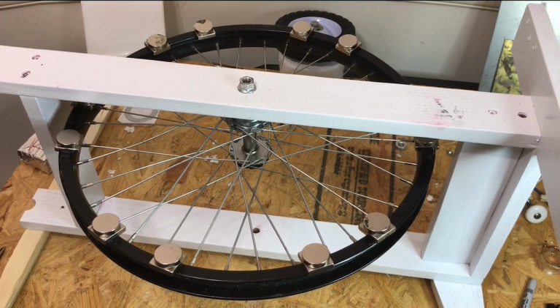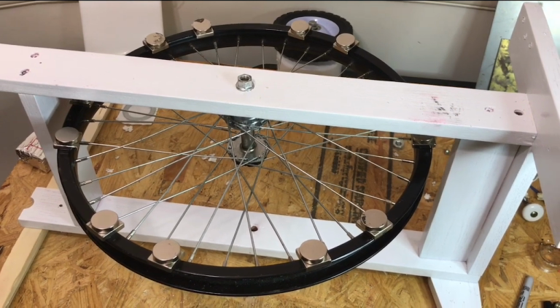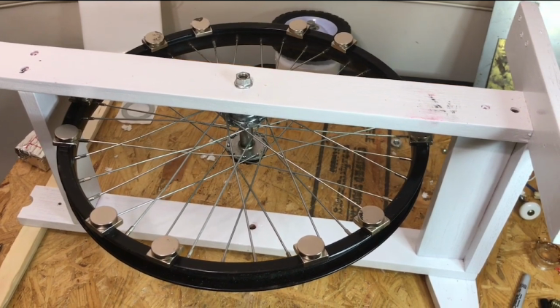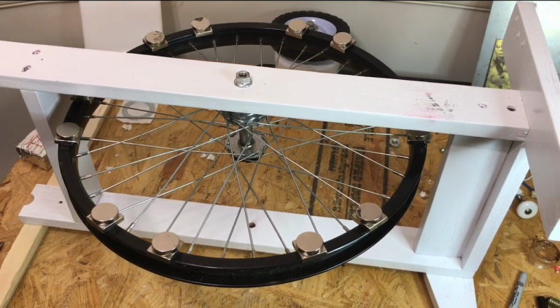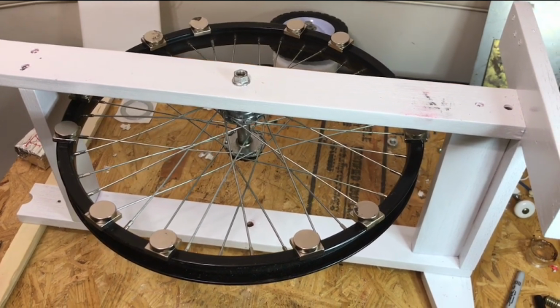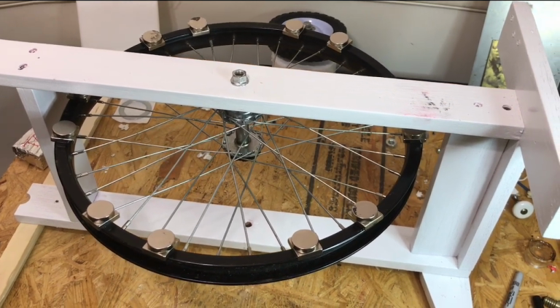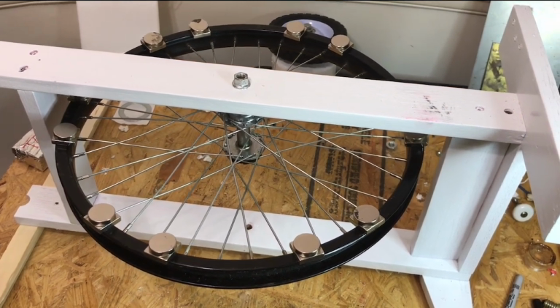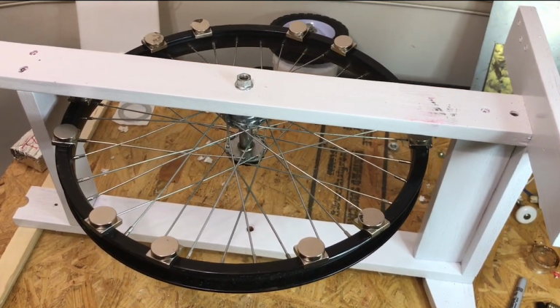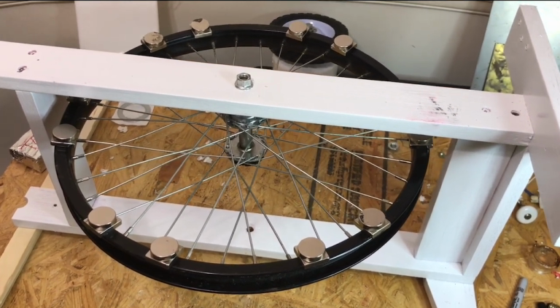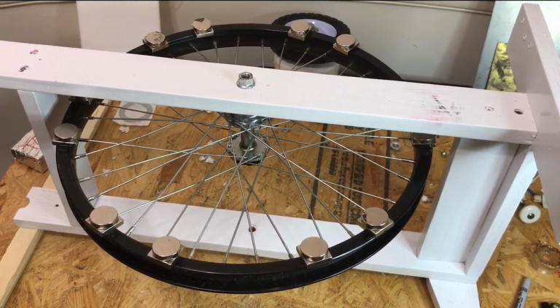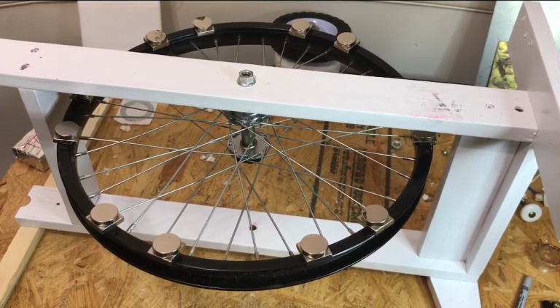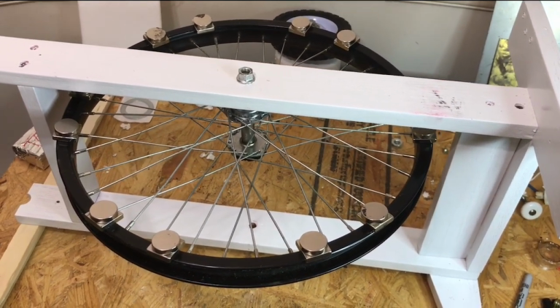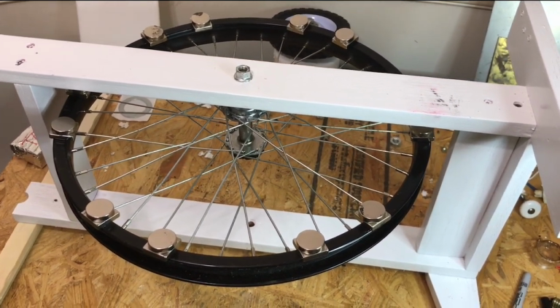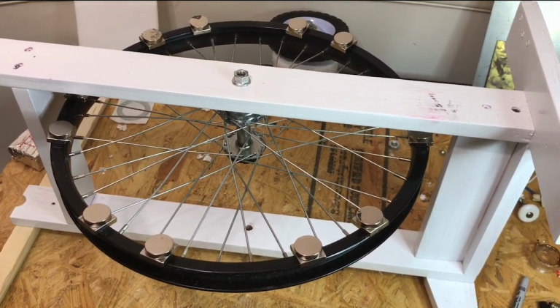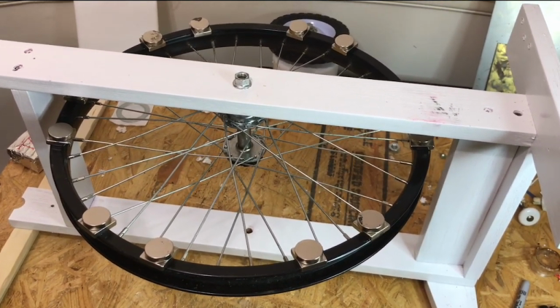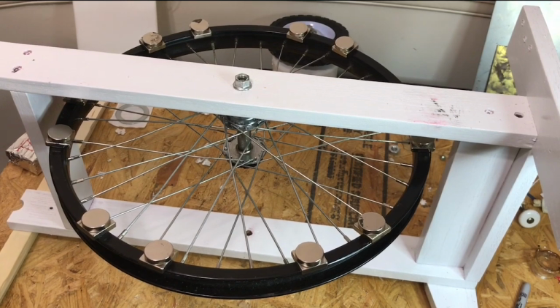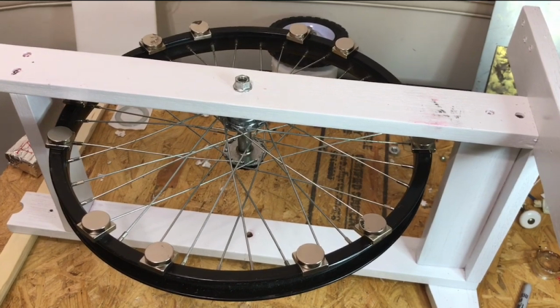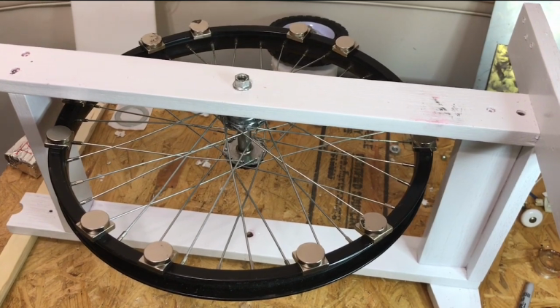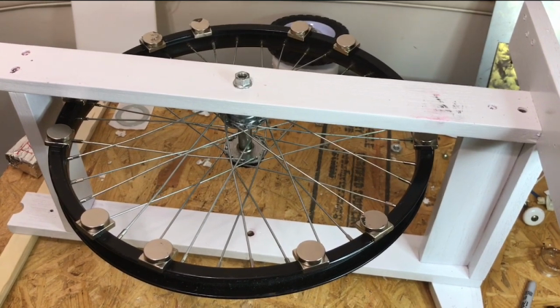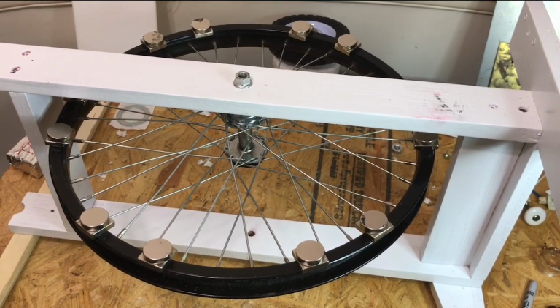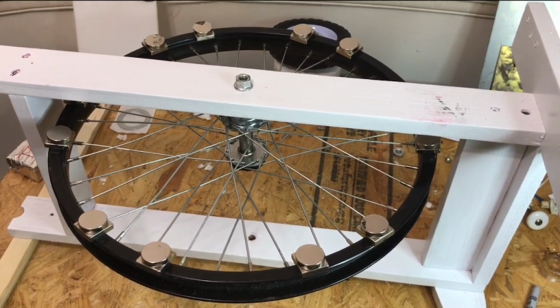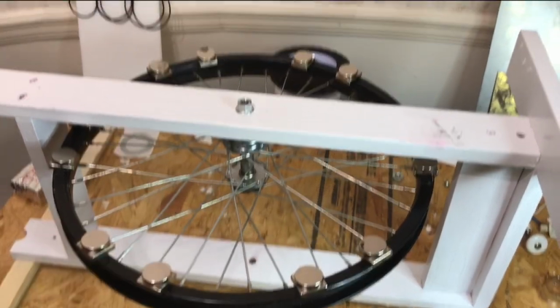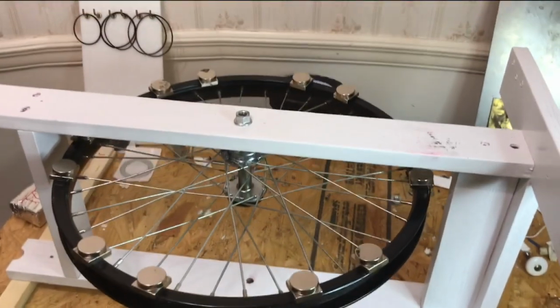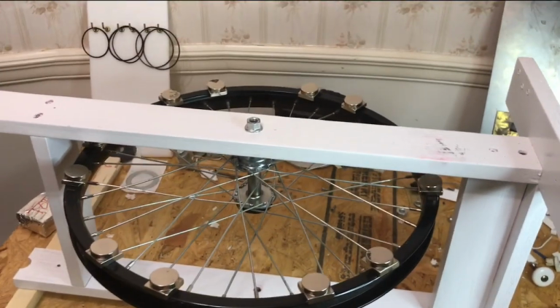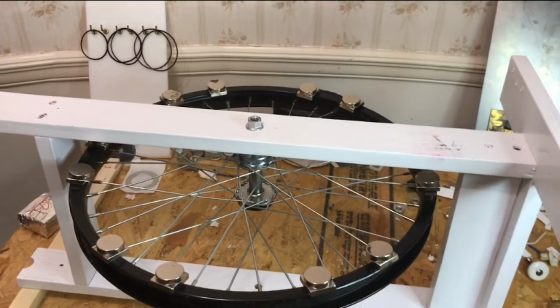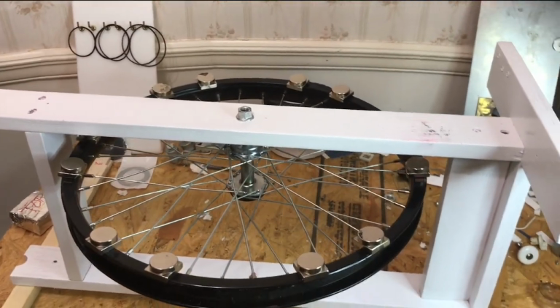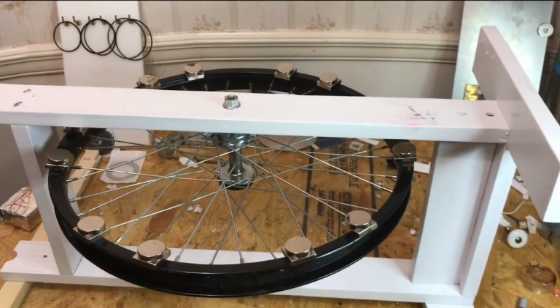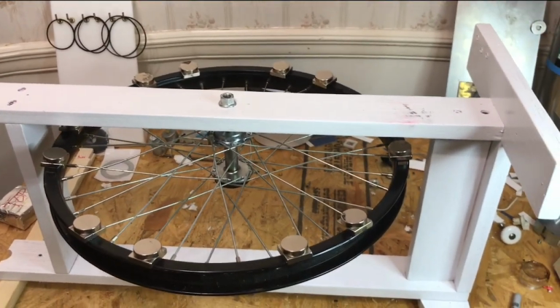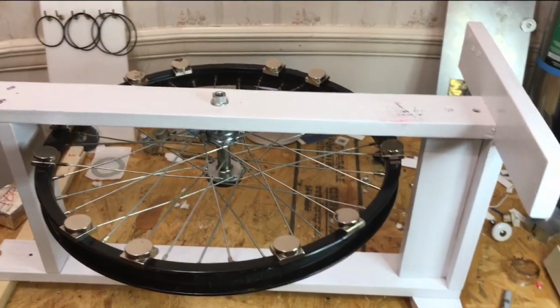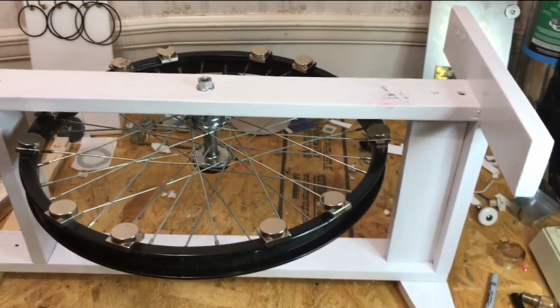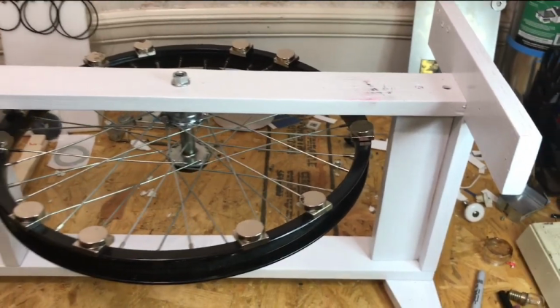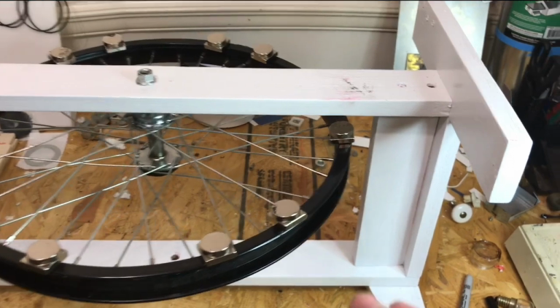As you can see, I've done an excellent job in balancing this wheel. This wheel comes to a nice, slow, gentle stop.